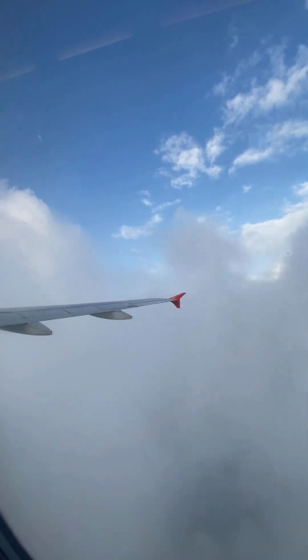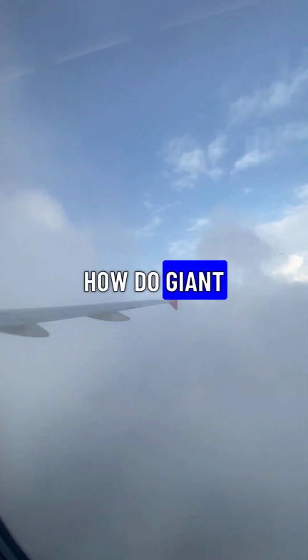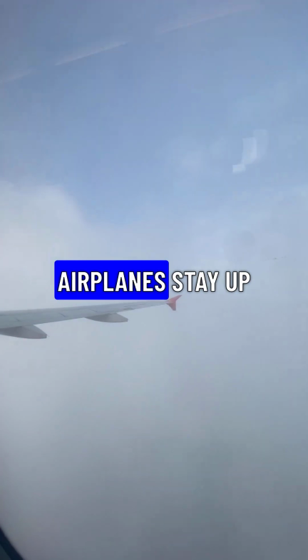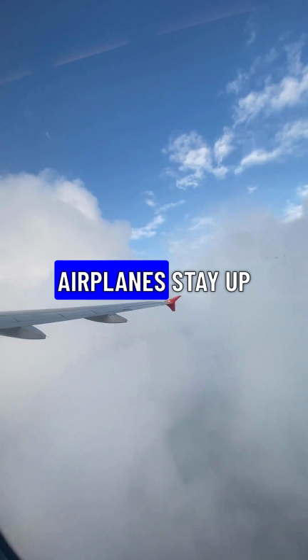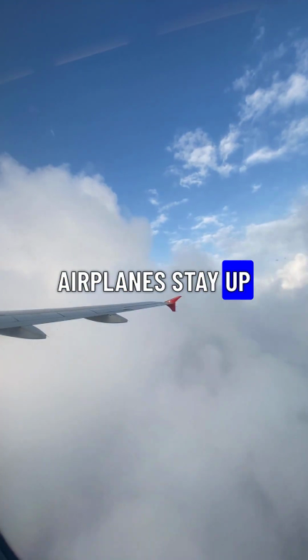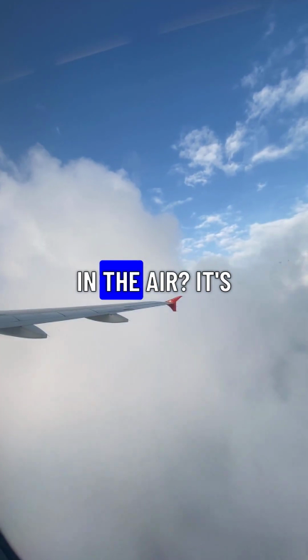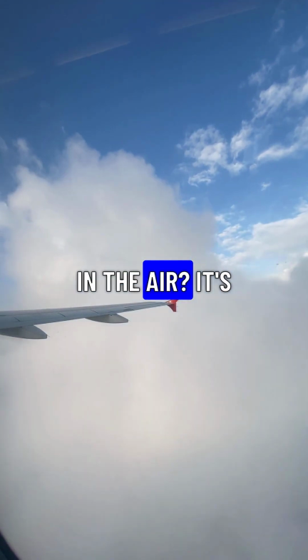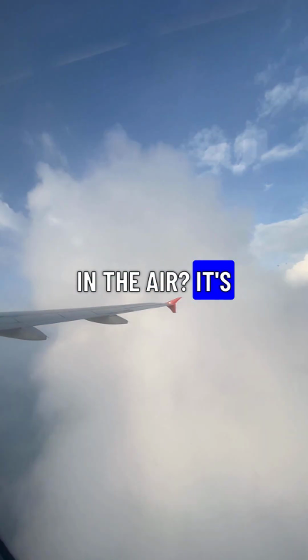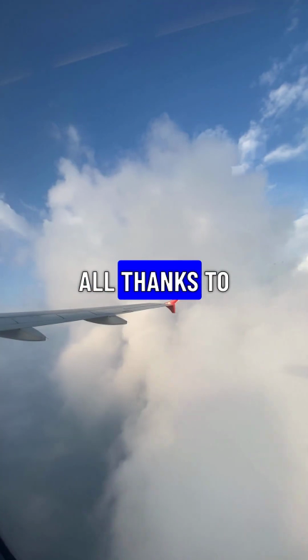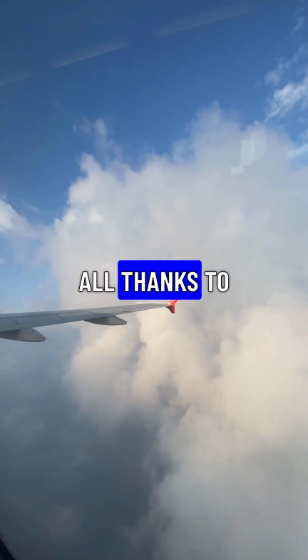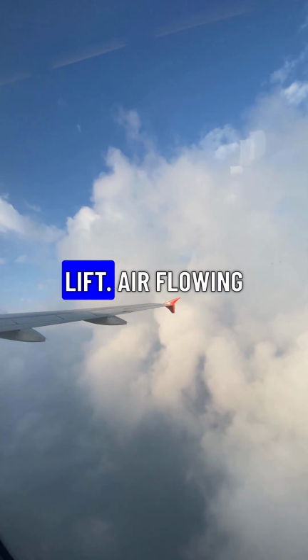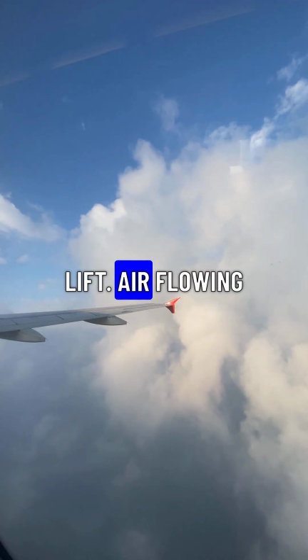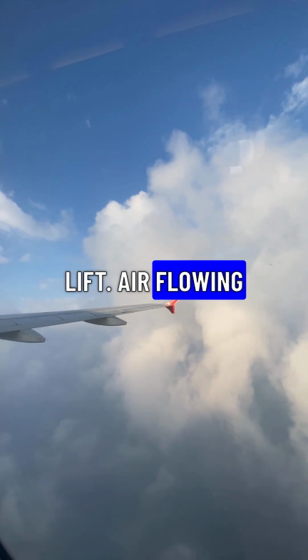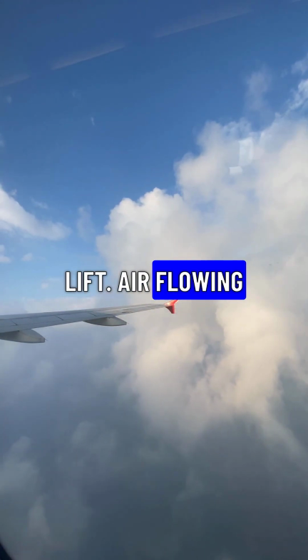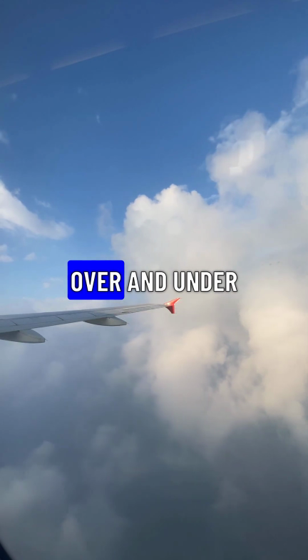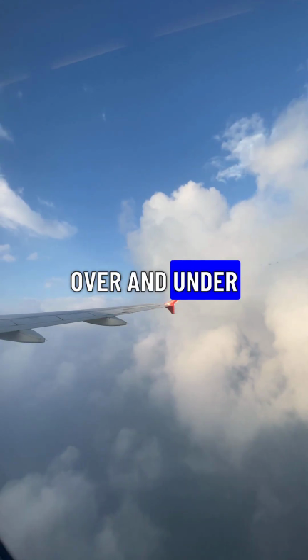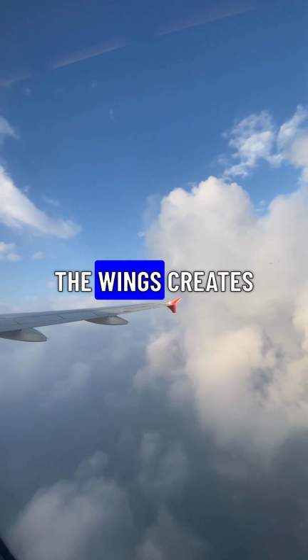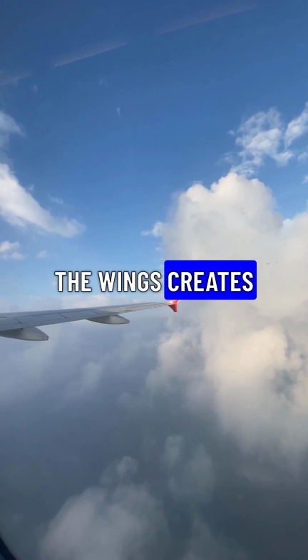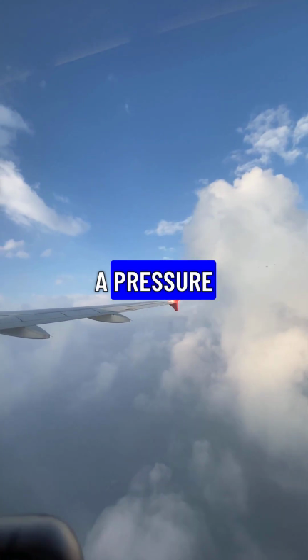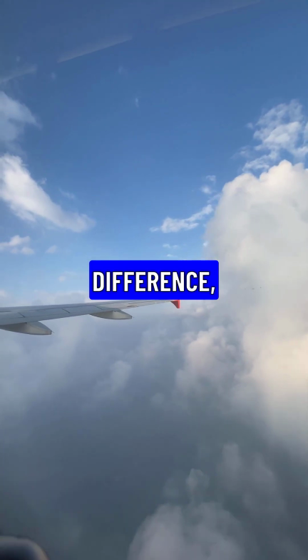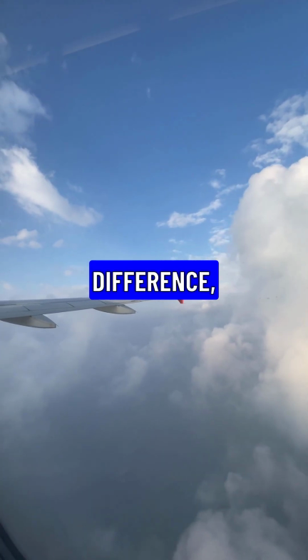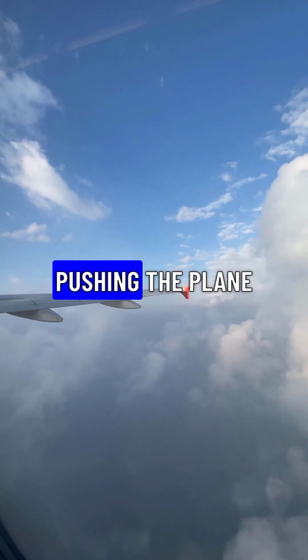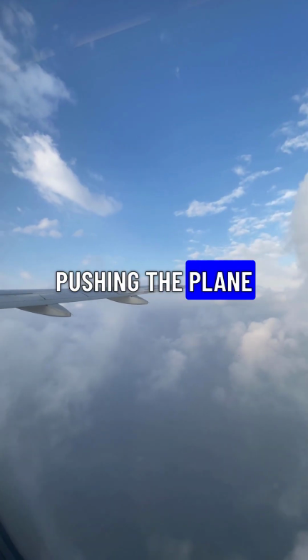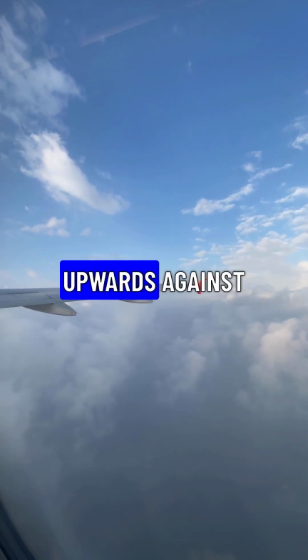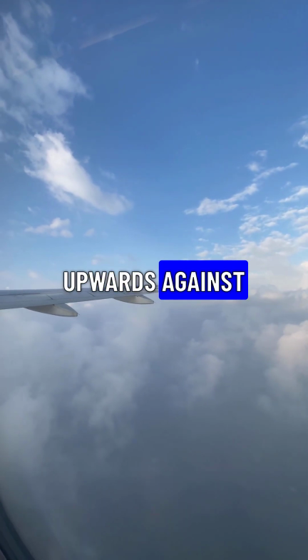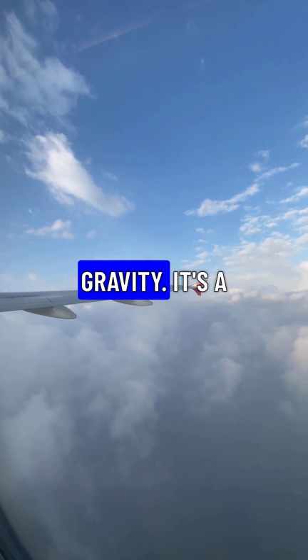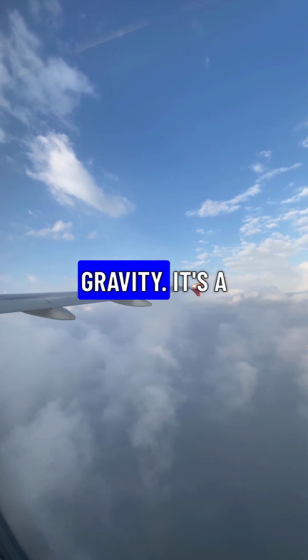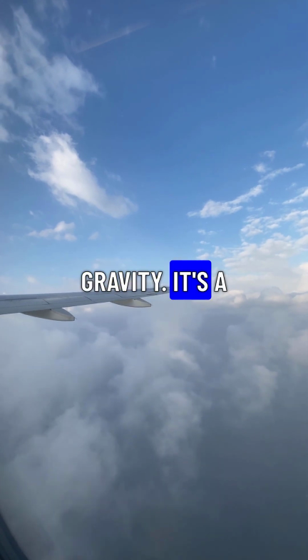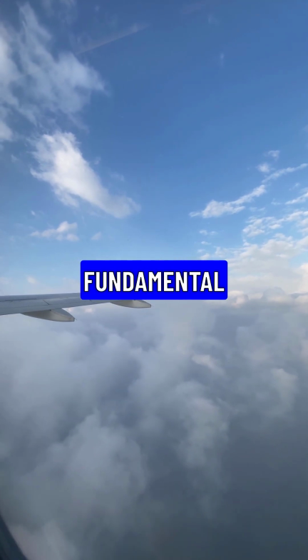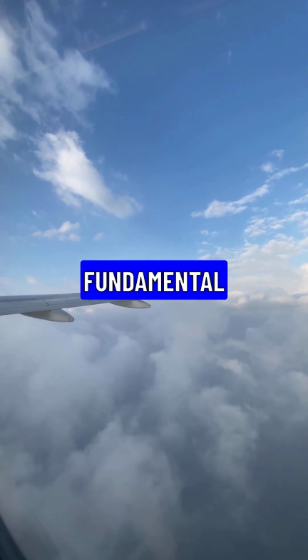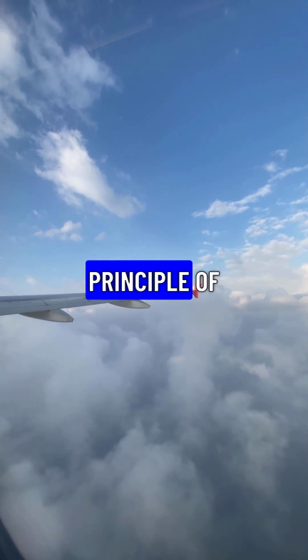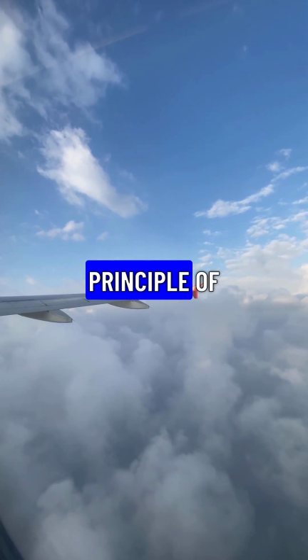How do giant airplanes stay up in the air? It's all thanks to lift. Air flowing over and under the wings creates a pressure difference, pushing the plane upwards against gravity. It's a fundamental principle of flight.